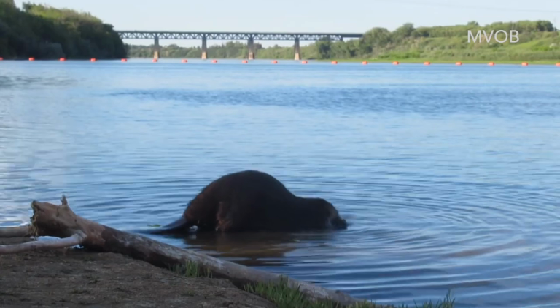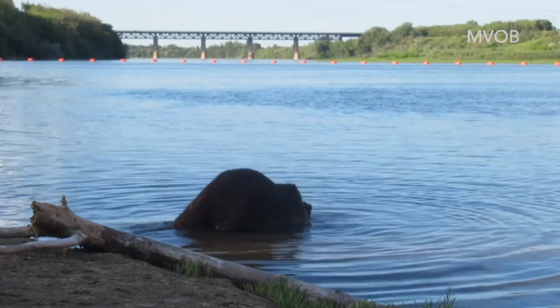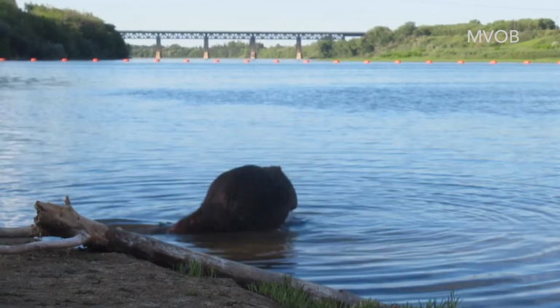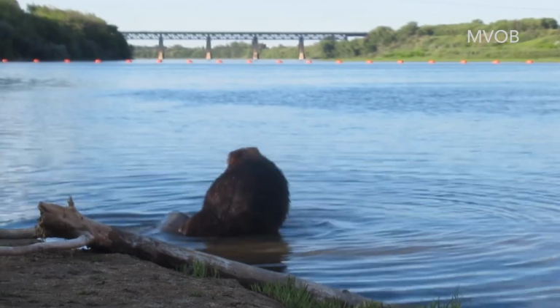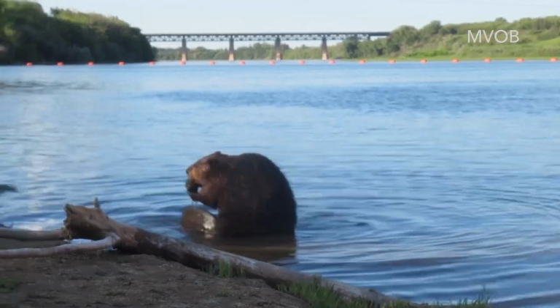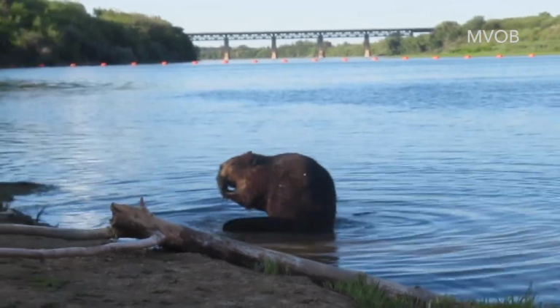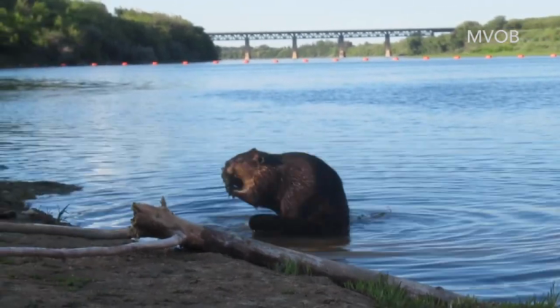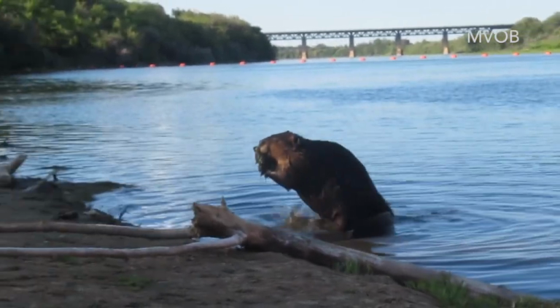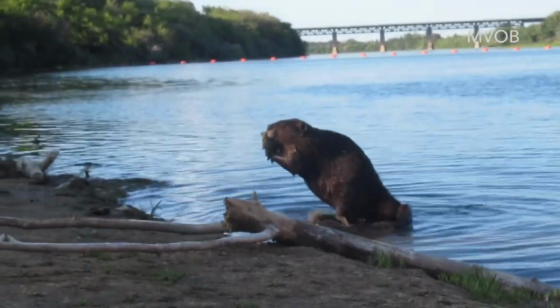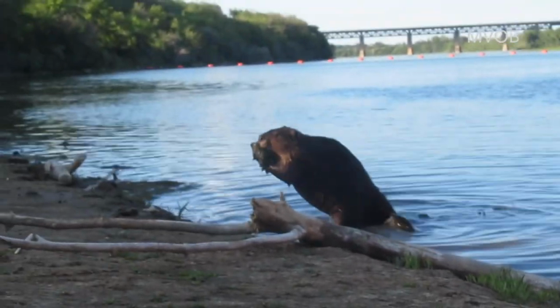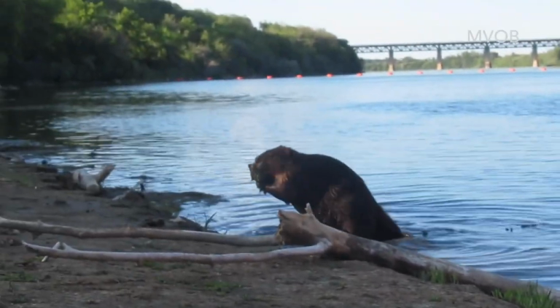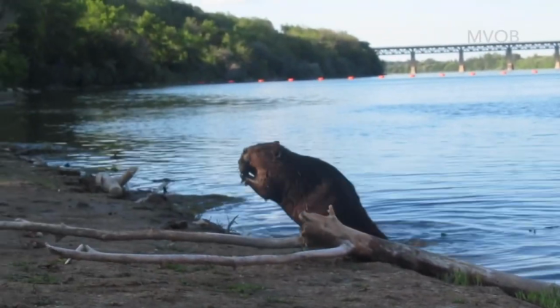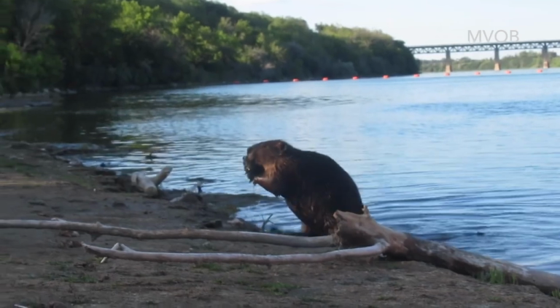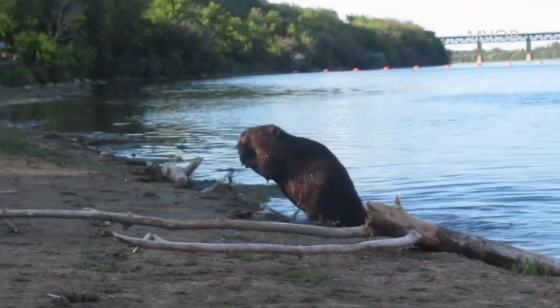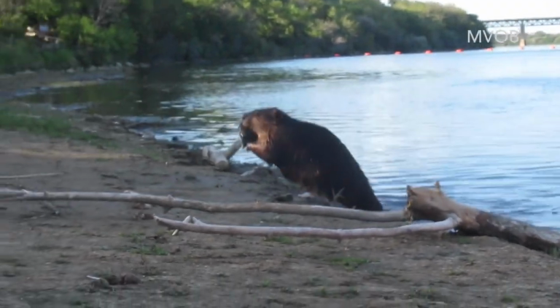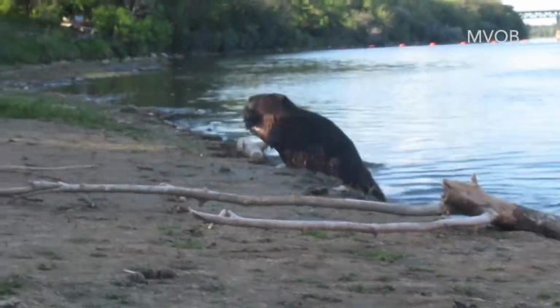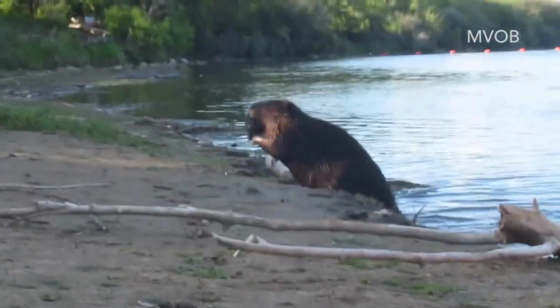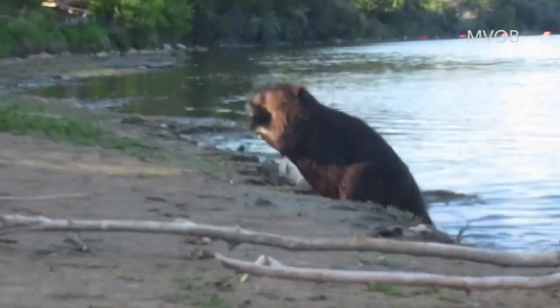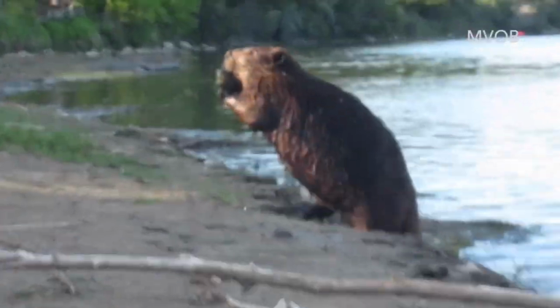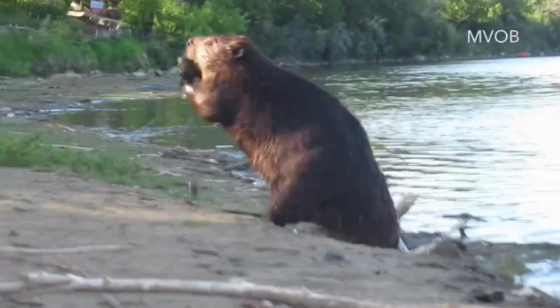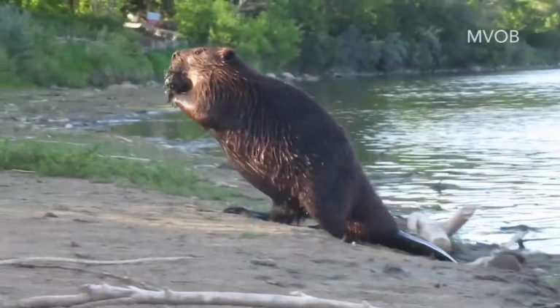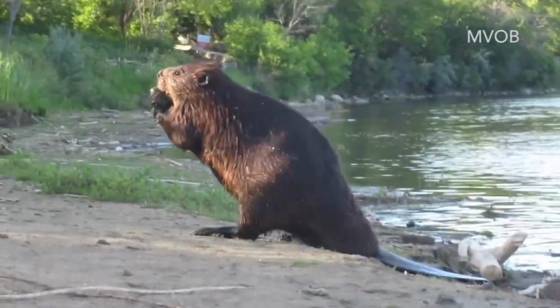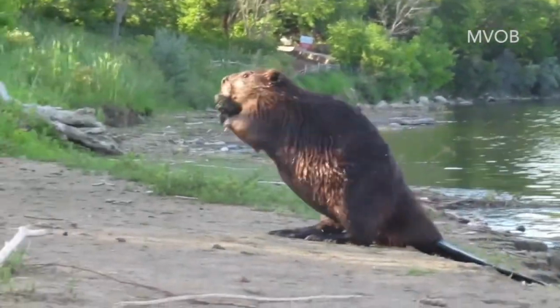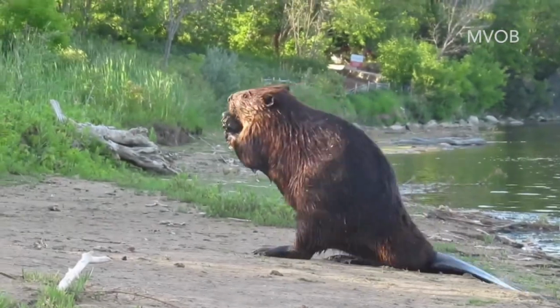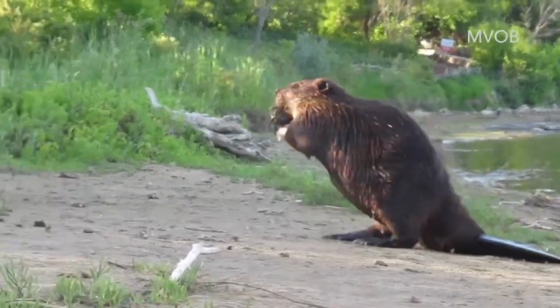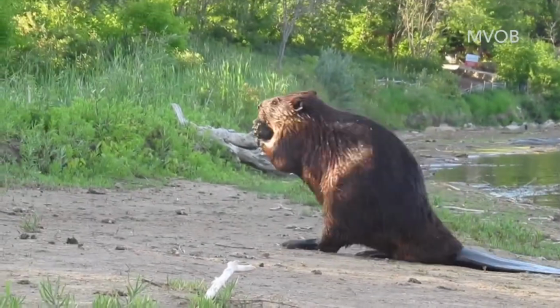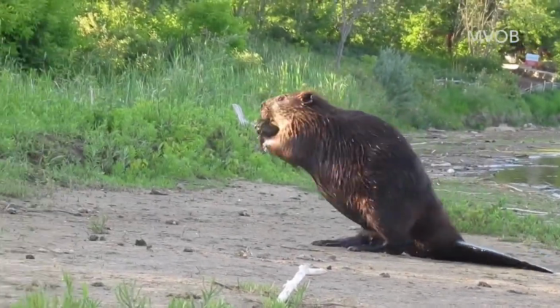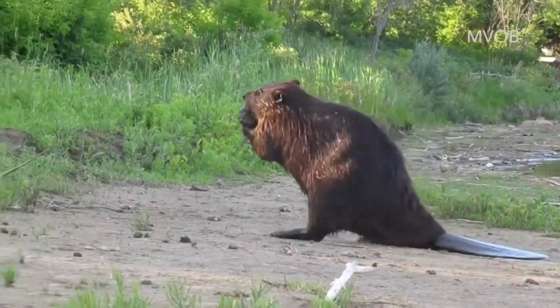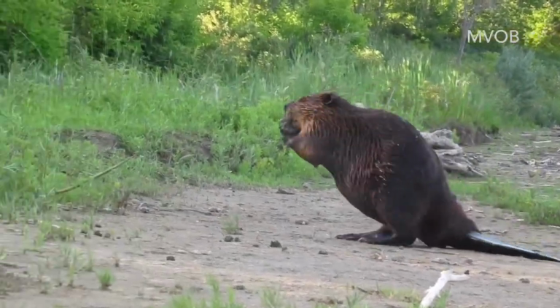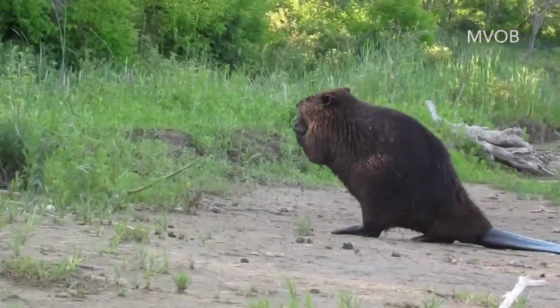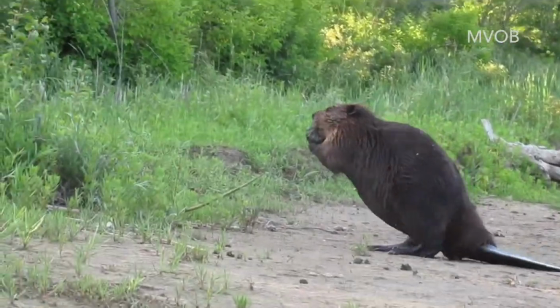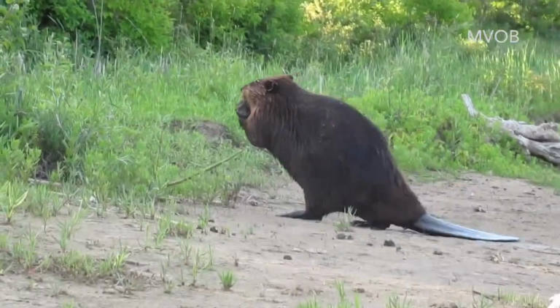This backwards beaver was facing away from the shore when he picked up mud and had to do a 180 pivot on his feet. And here he deftly climbs up a small bank and wanders up to the grass where he'll leave his scent for other beavers to find later.